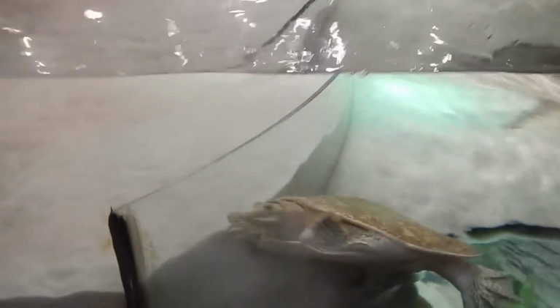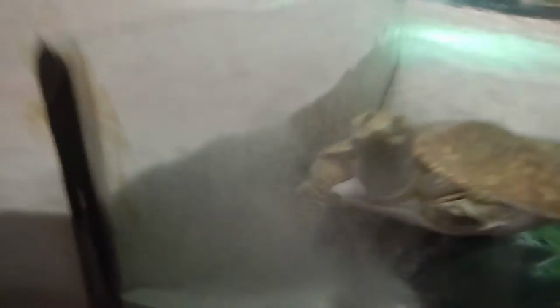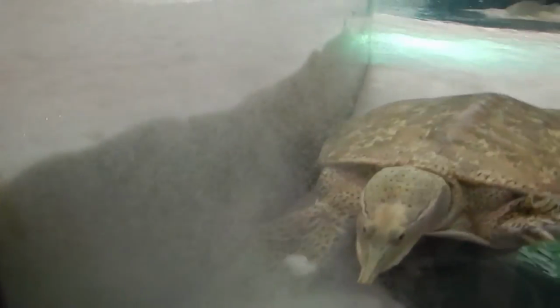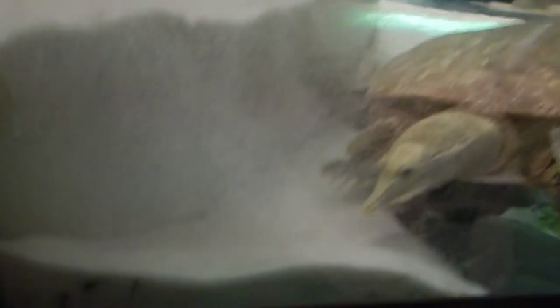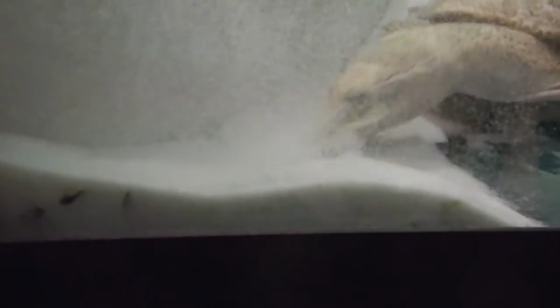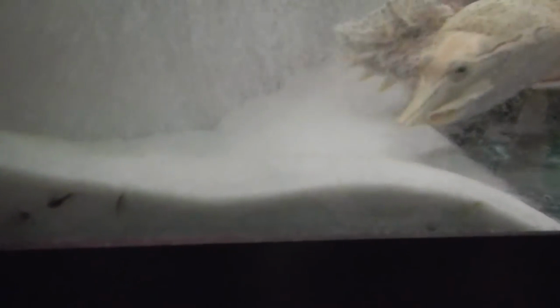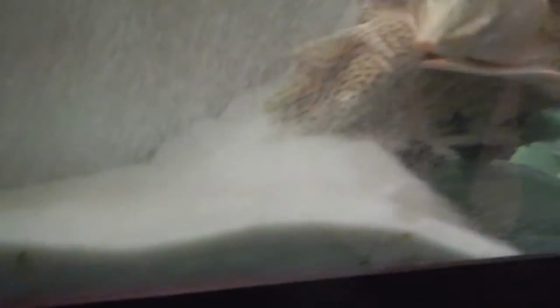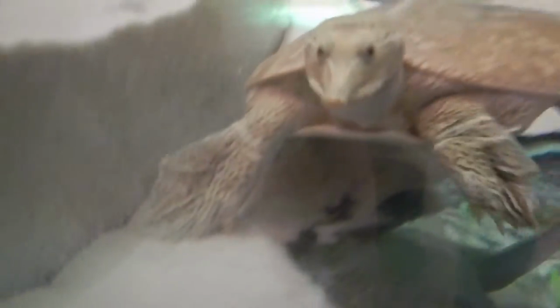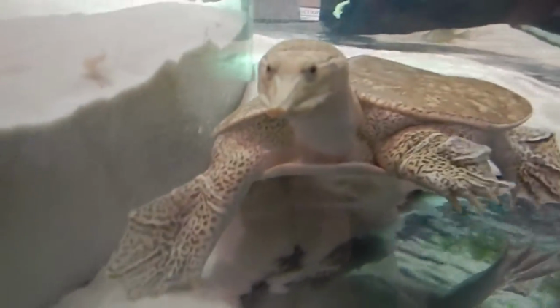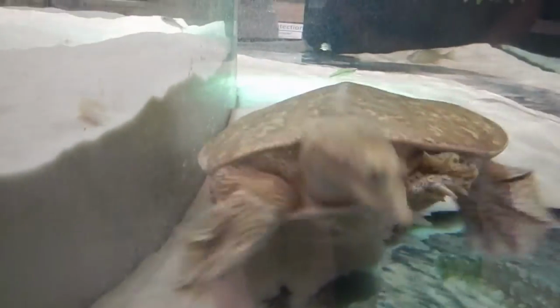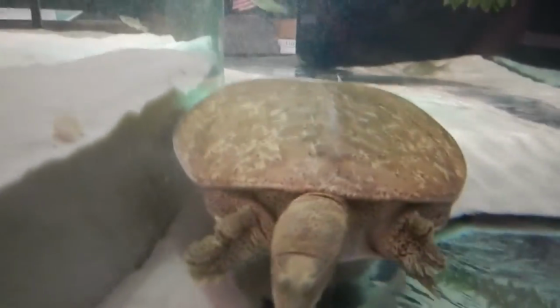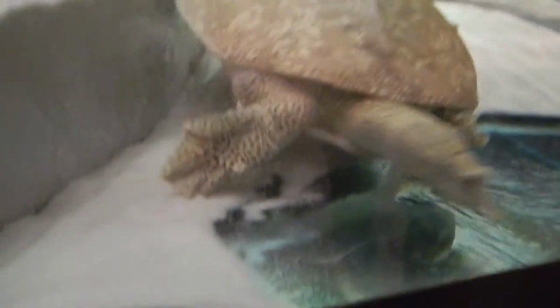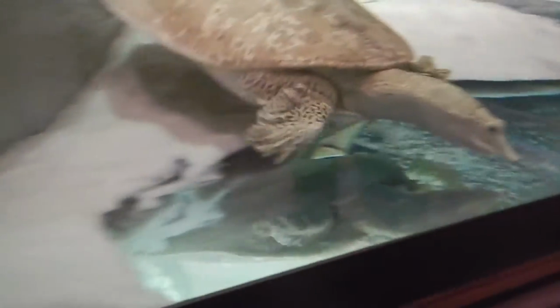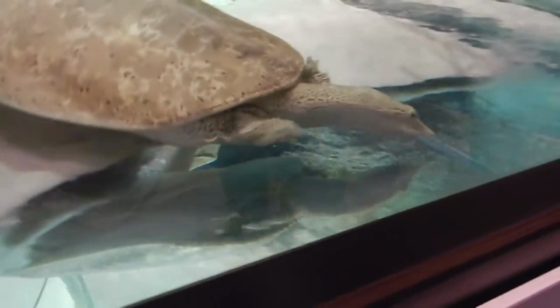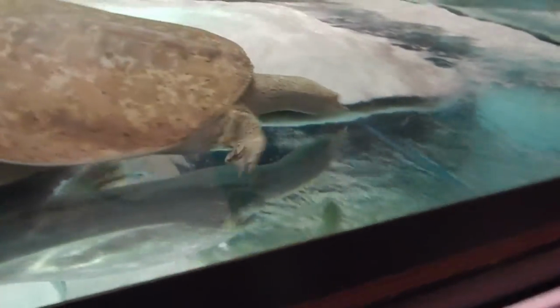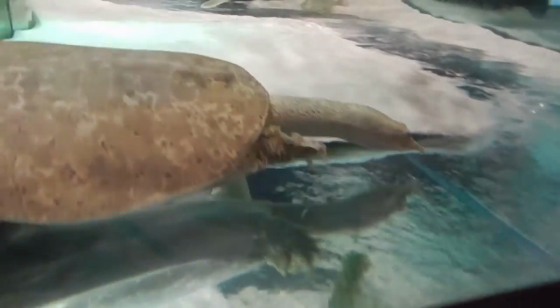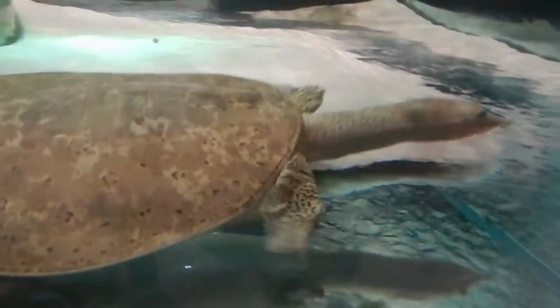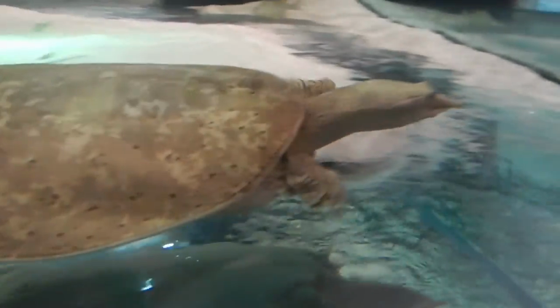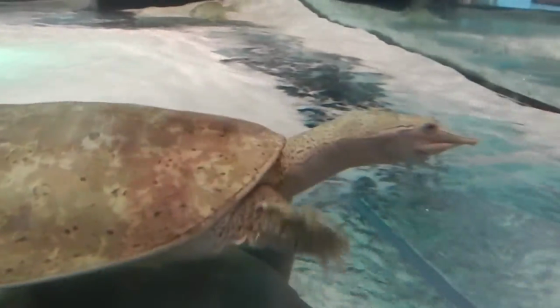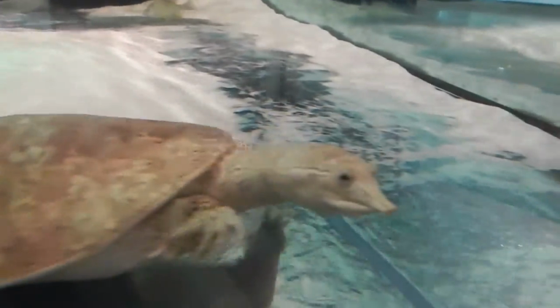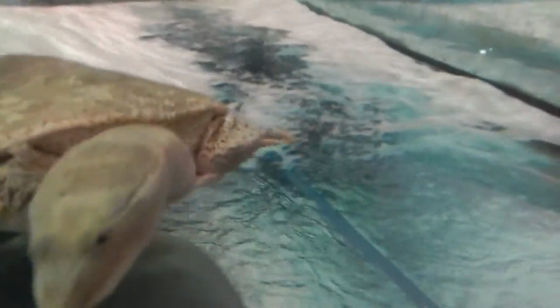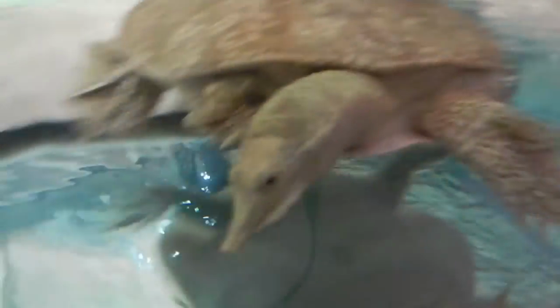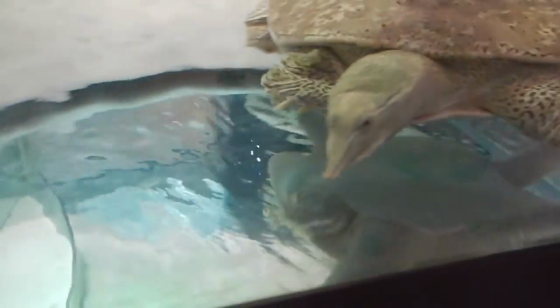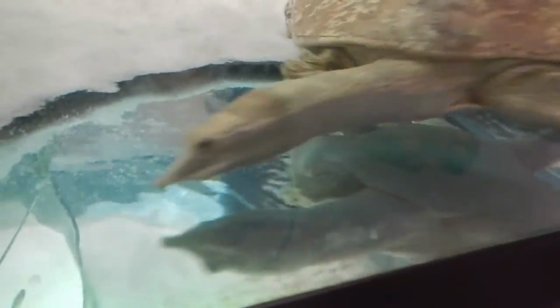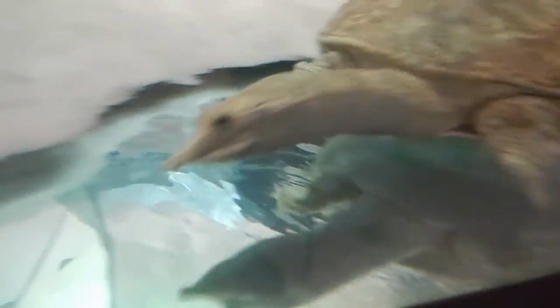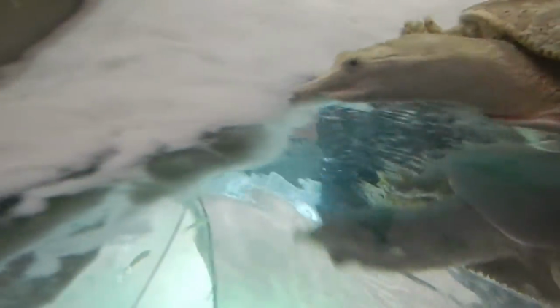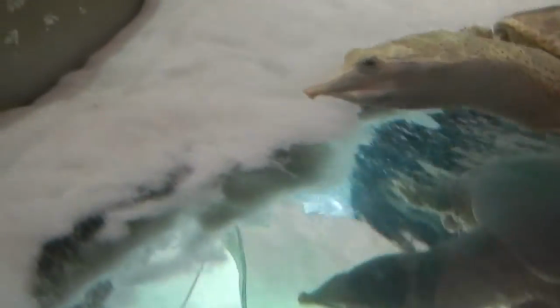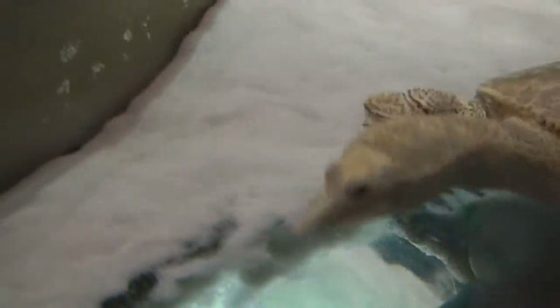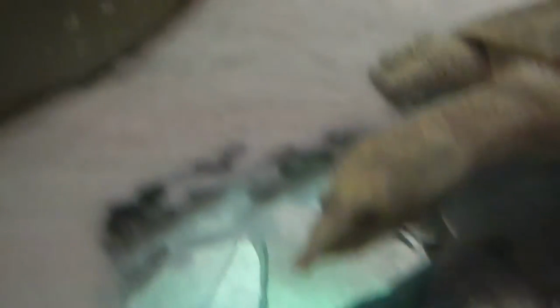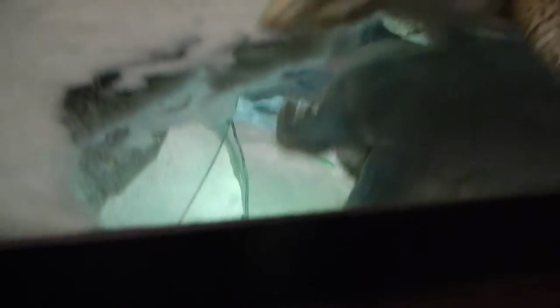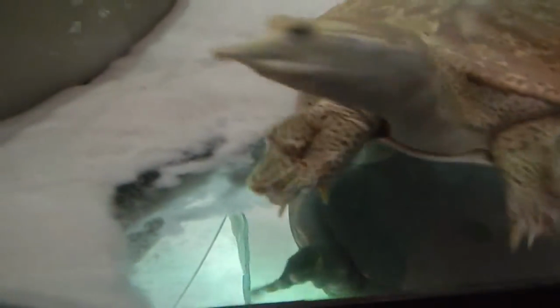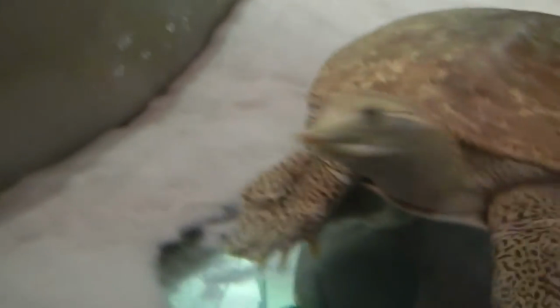Spiny softshell turtles are mostly carnivorous, with a preference for crayfish, aquatic insects, and other invertebrates. They will eat small fish and tadpoles, but will rarely eat plants or seeds. At the Visitor Center, we often feed our spiny softshell turtle tilapia, shrimp, or salmon.